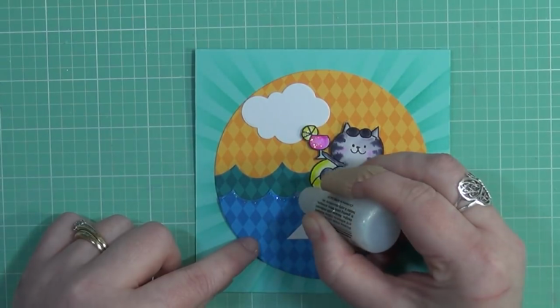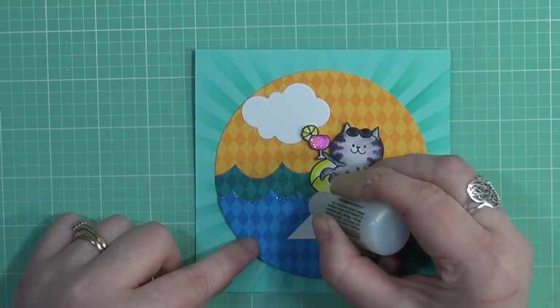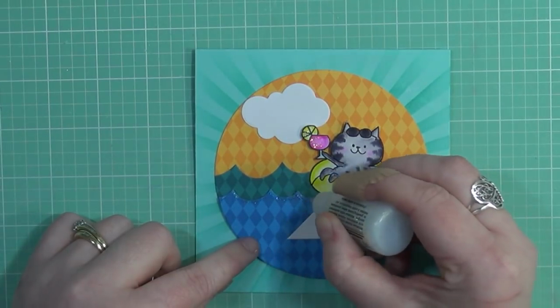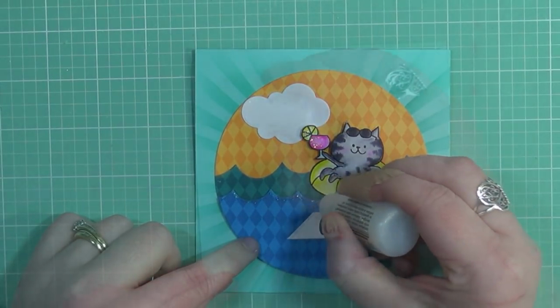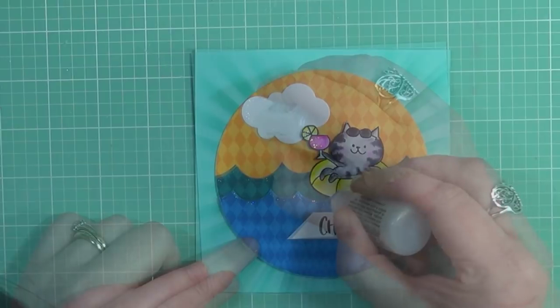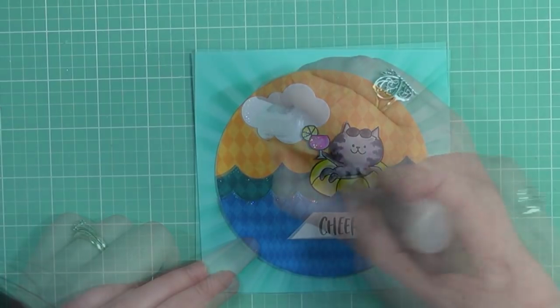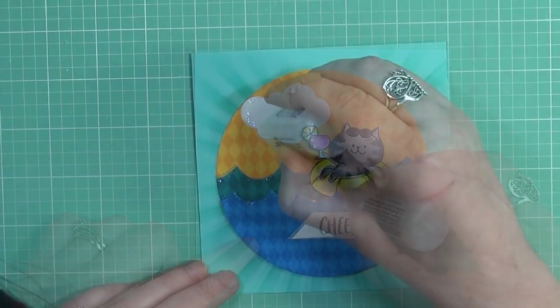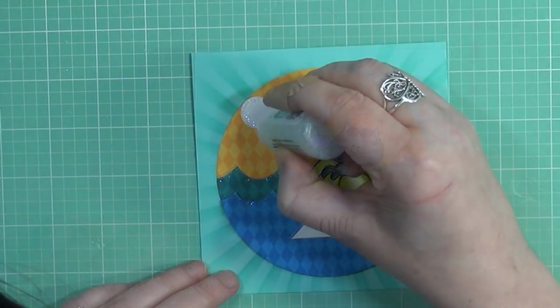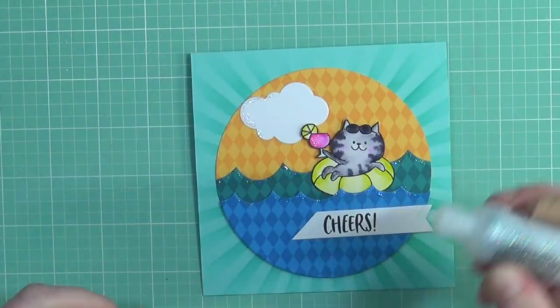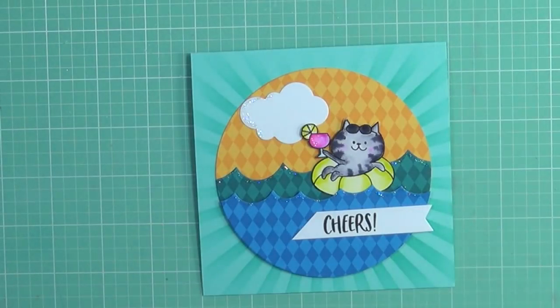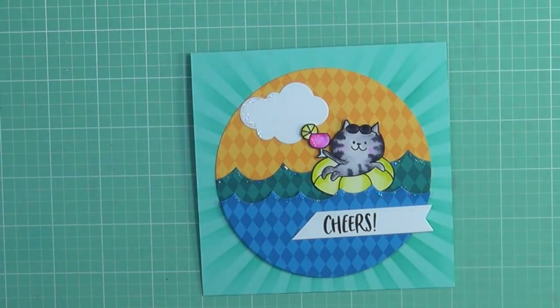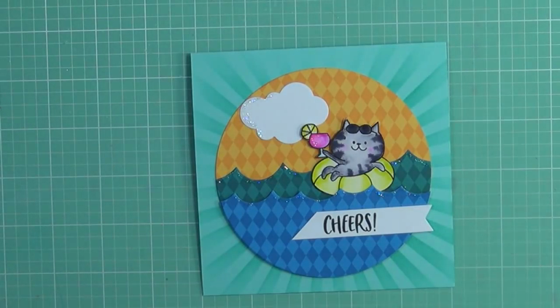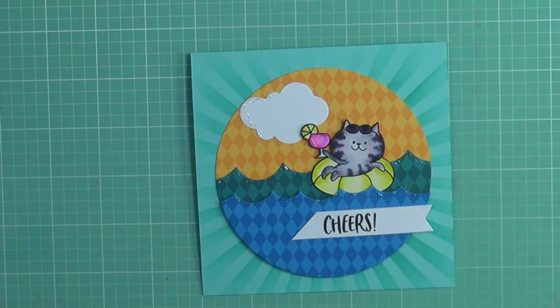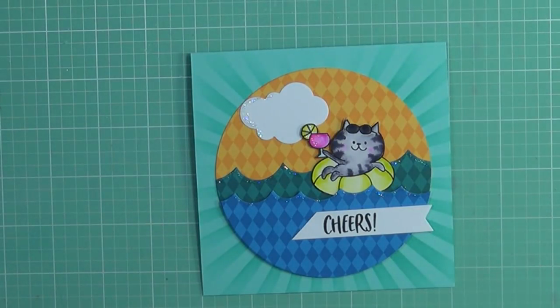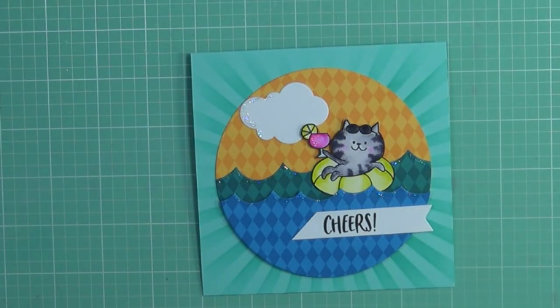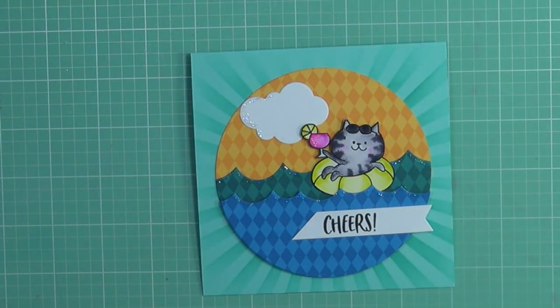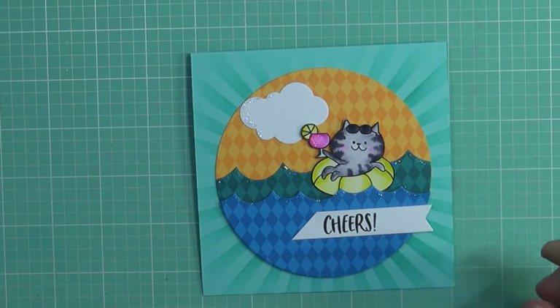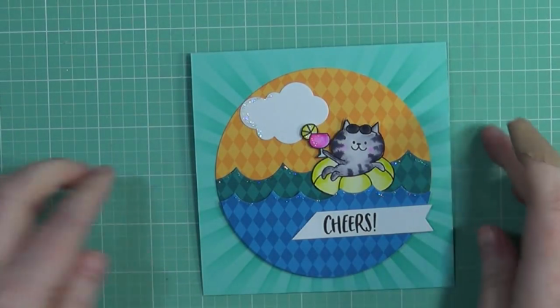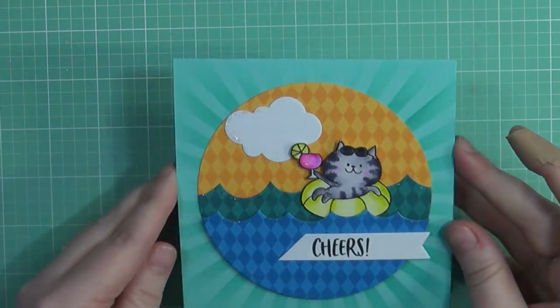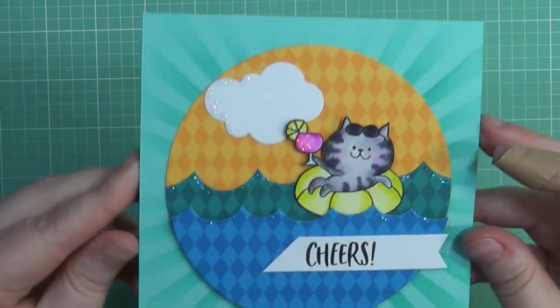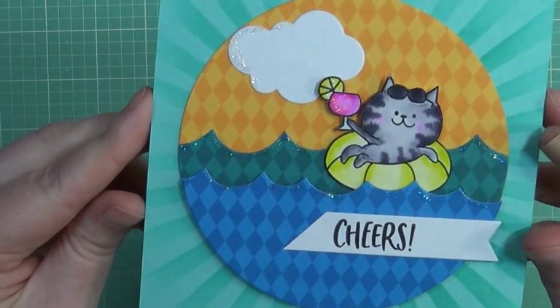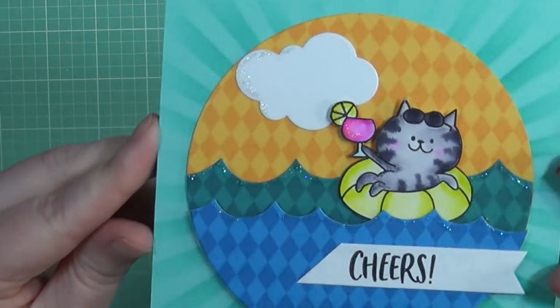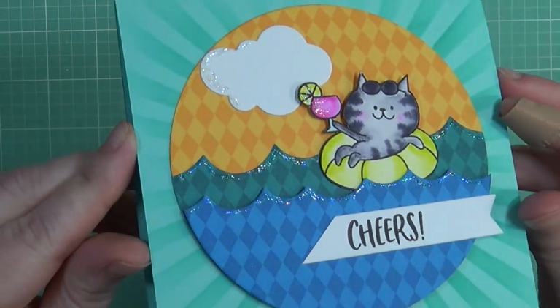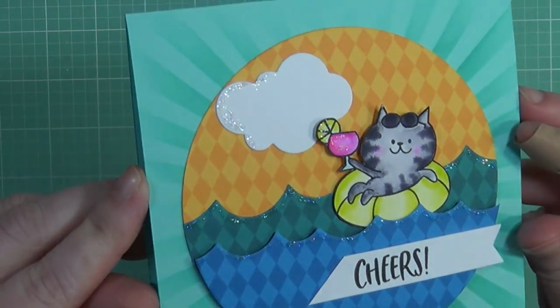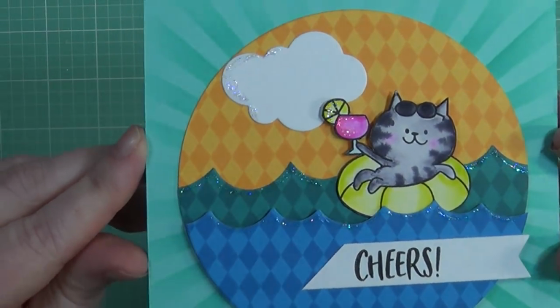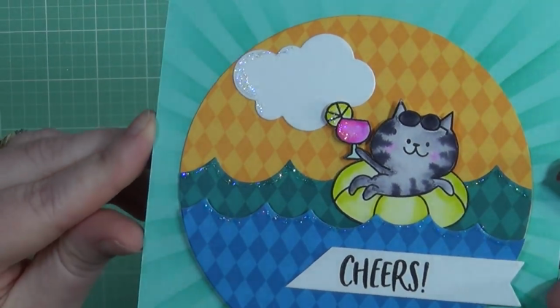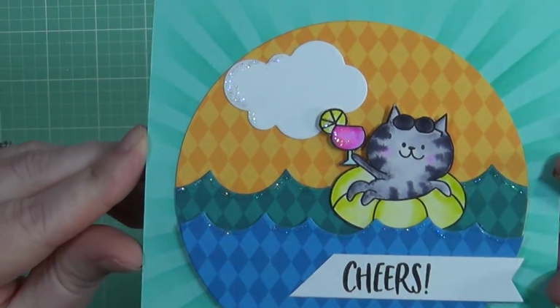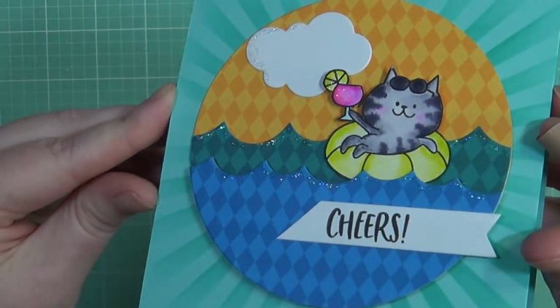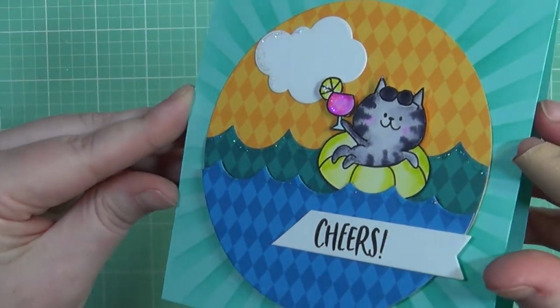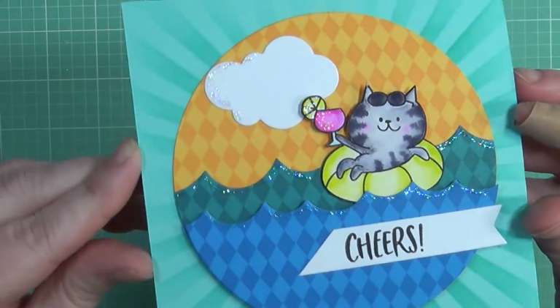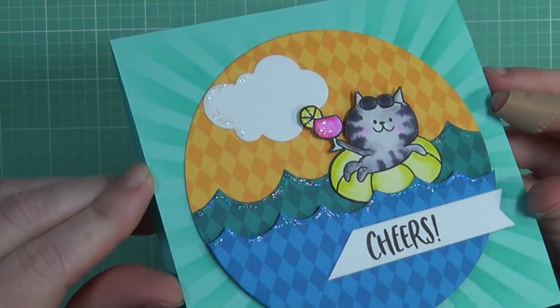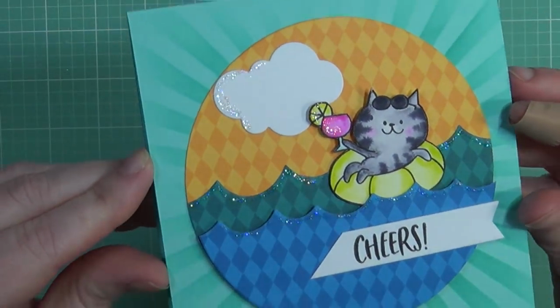Thank you all so much for watching my video today — I really do appreciate it. All of the supplies are listed and linked below the video. Thank you all so much for watching and I will catch you in the next video.